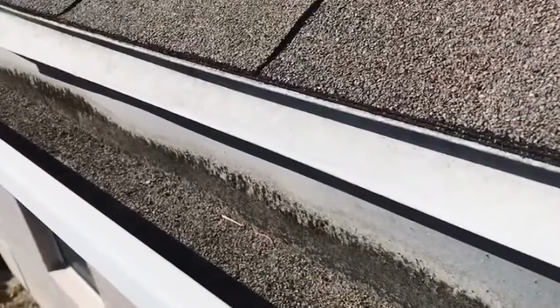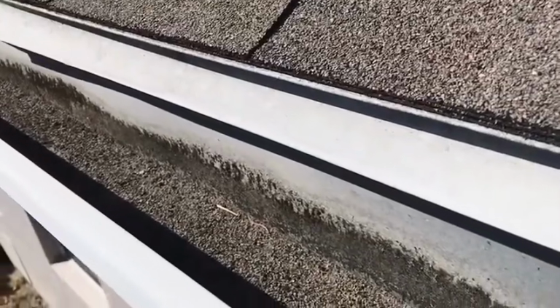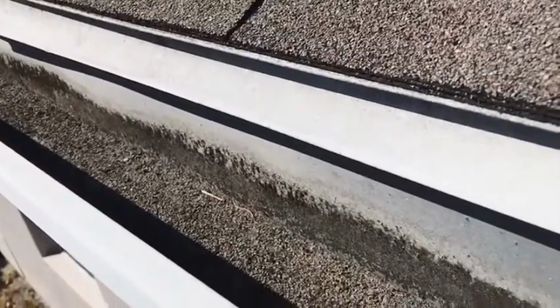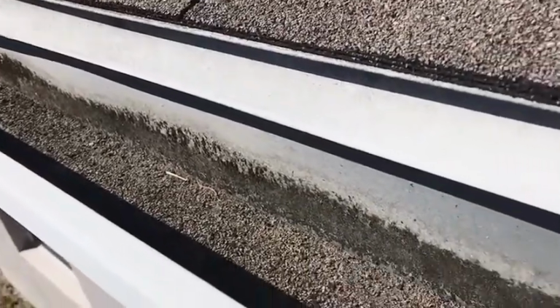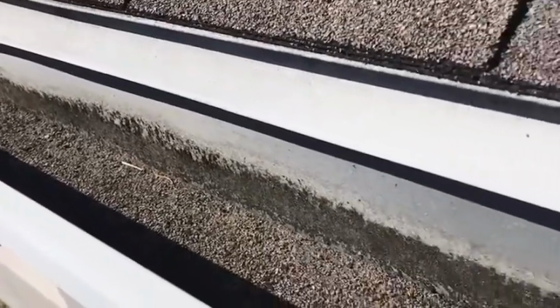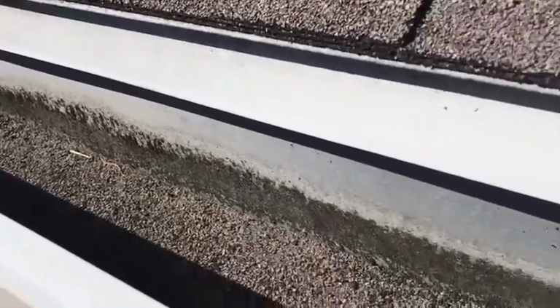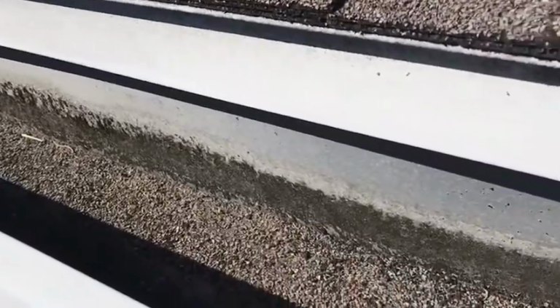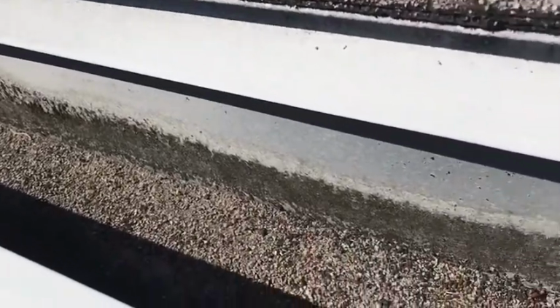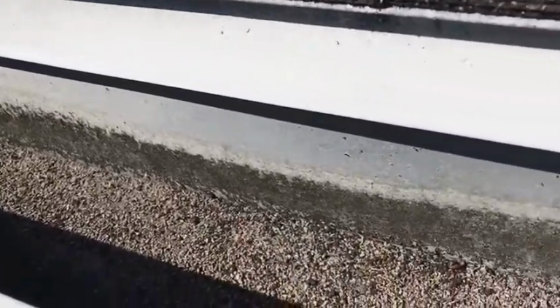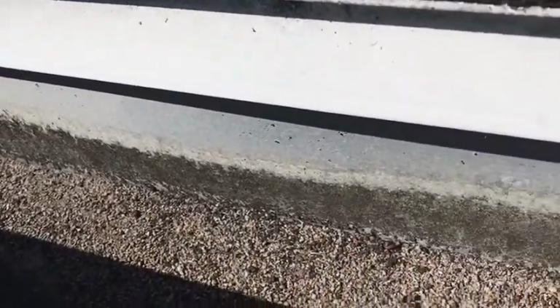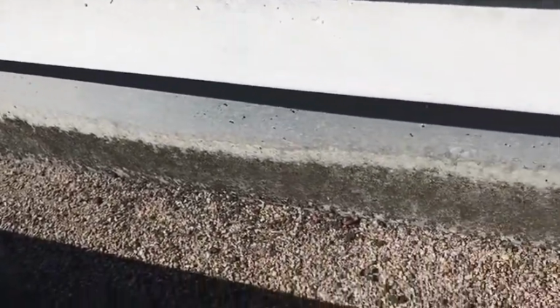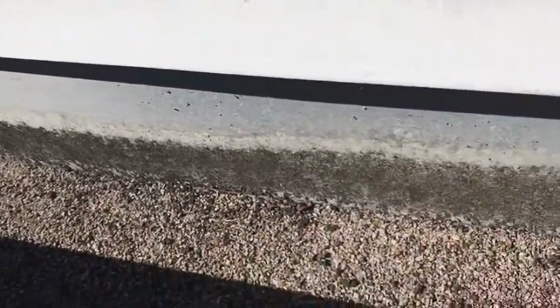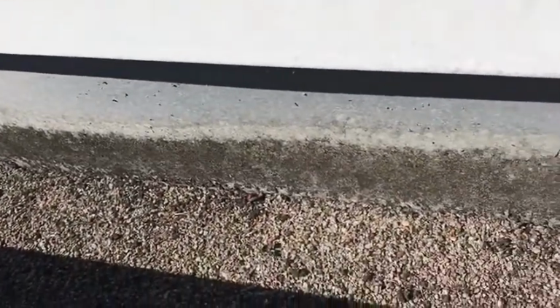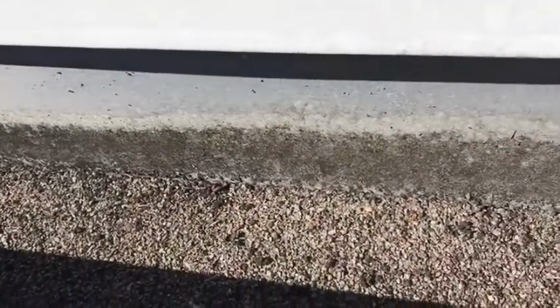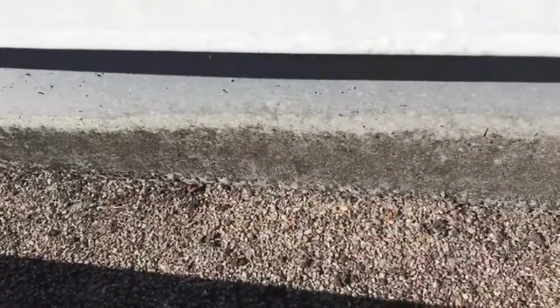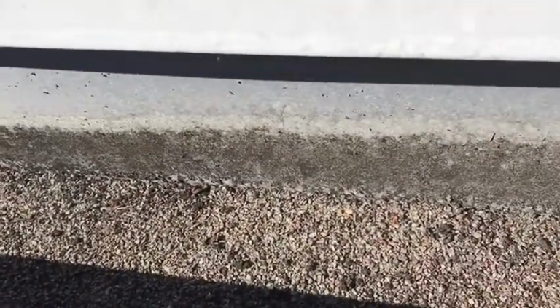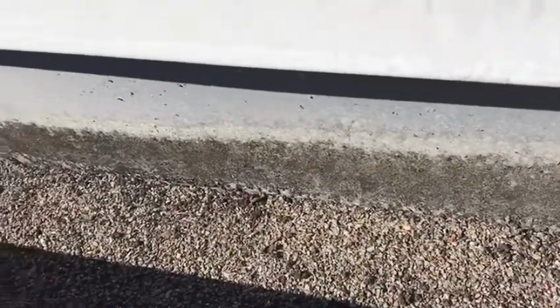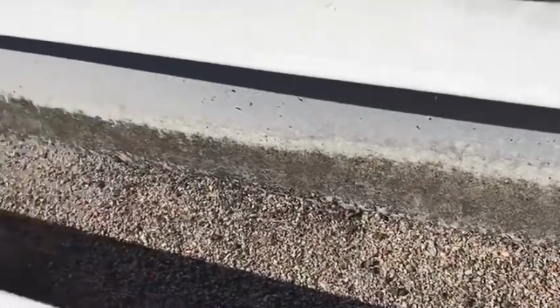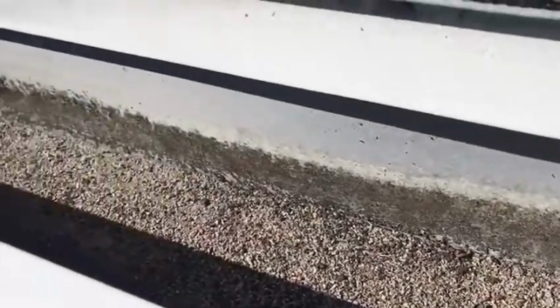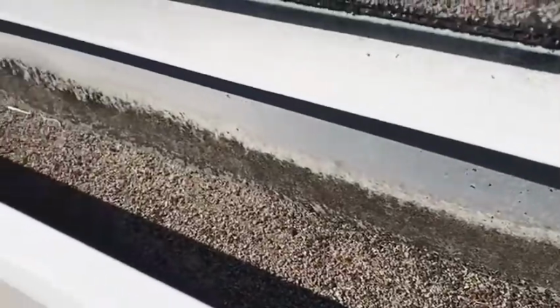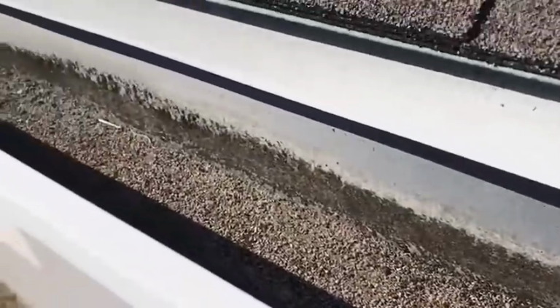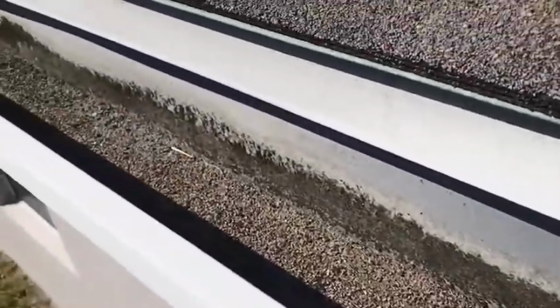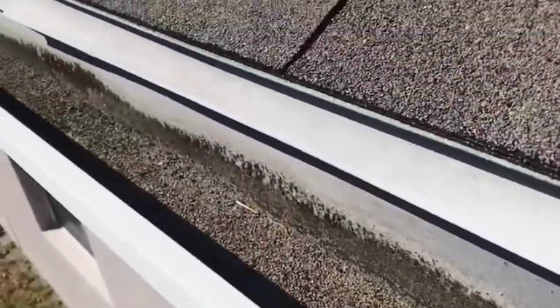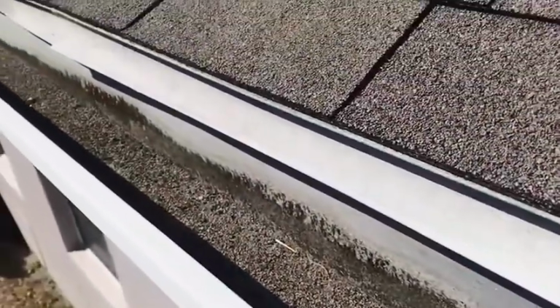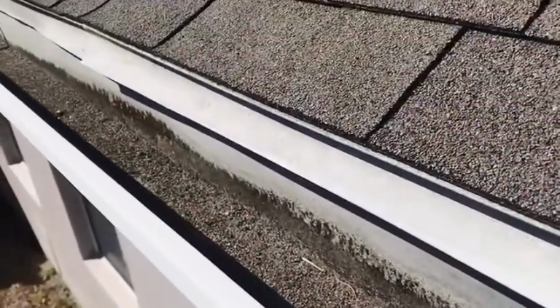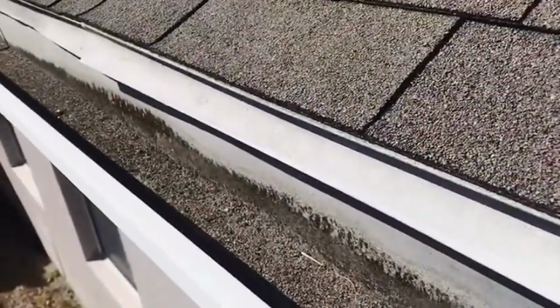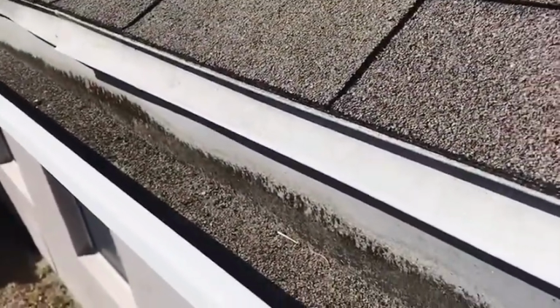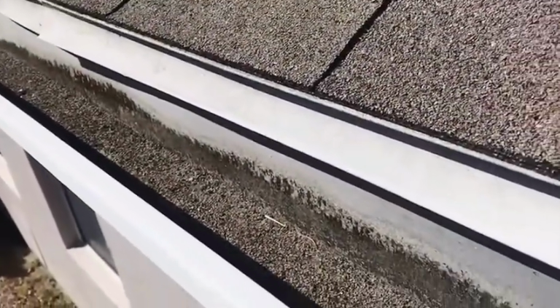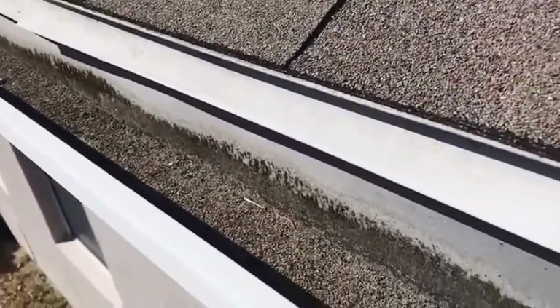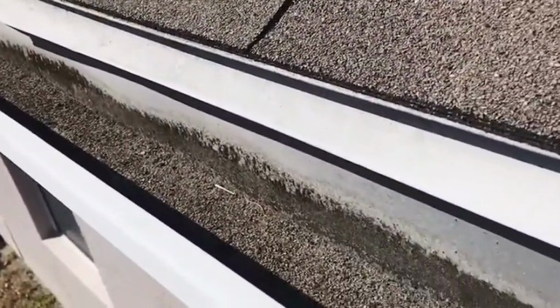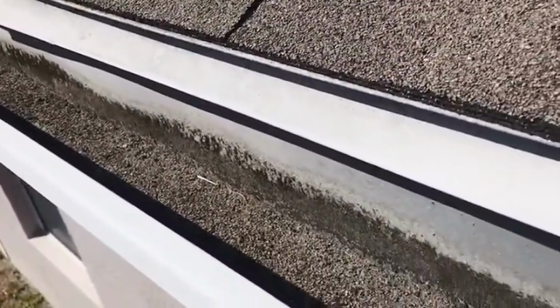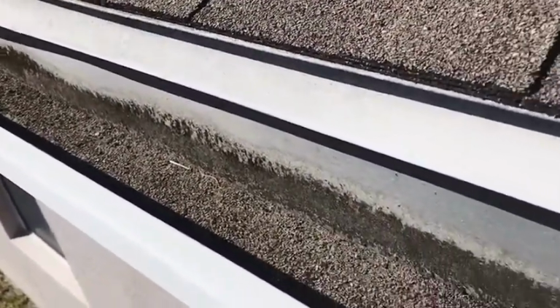One of the things I noticed just getting up the ladder is that there's a lot of granules in the gutters, so there's a lot of granule loss on this roof.